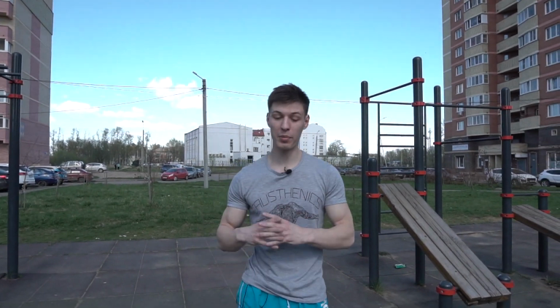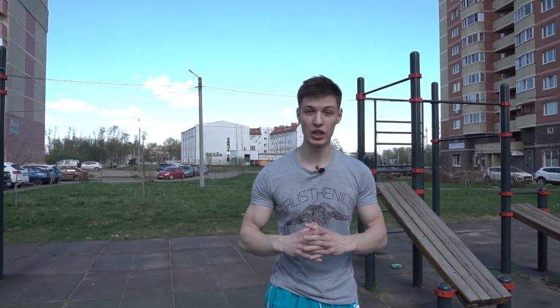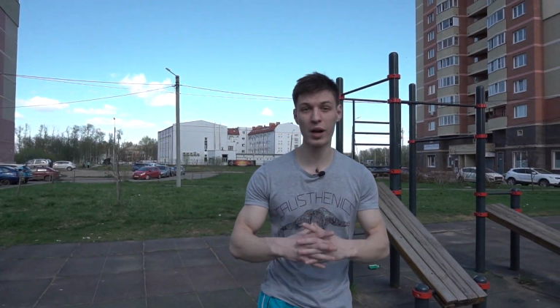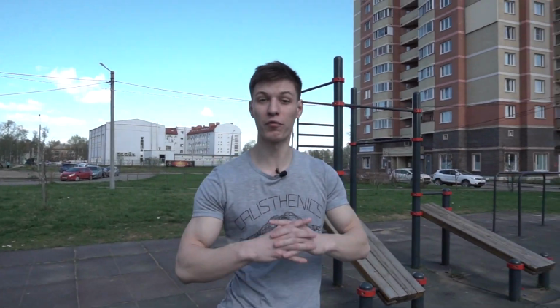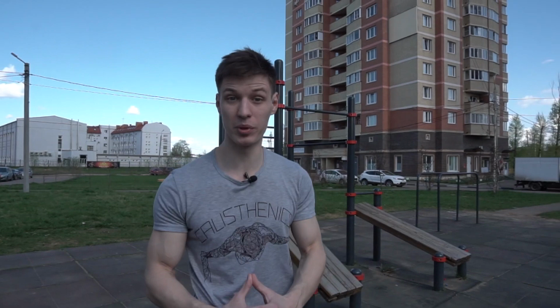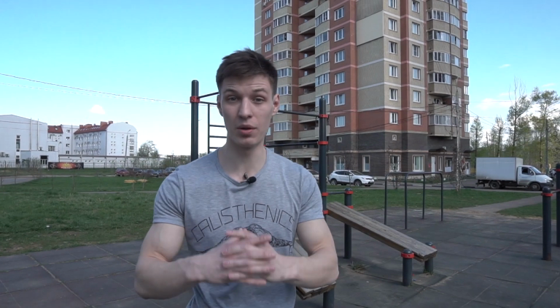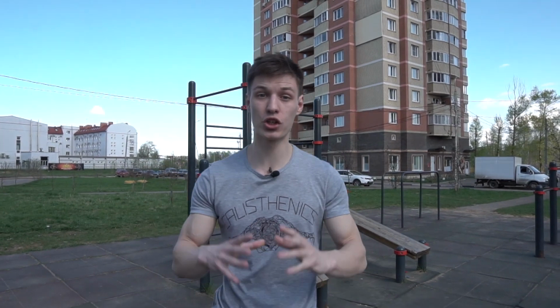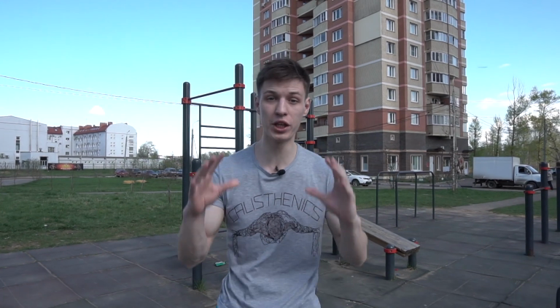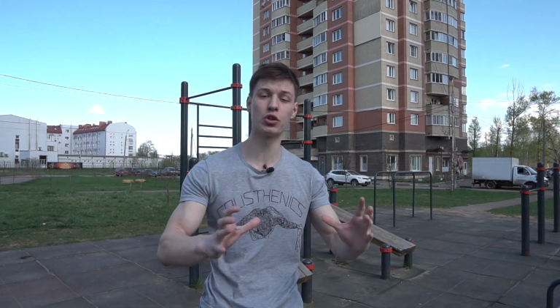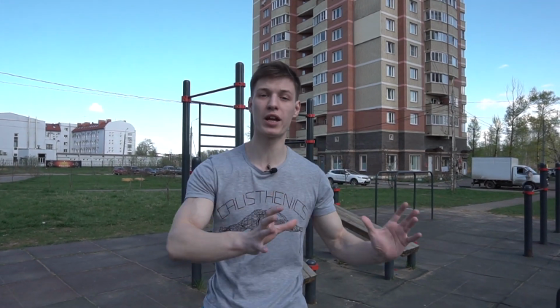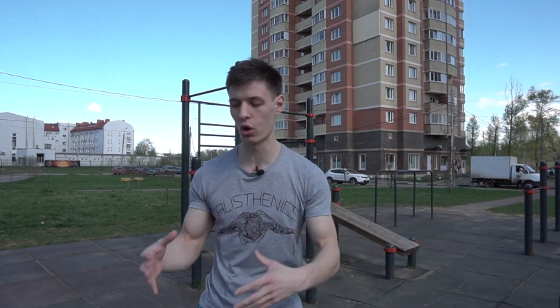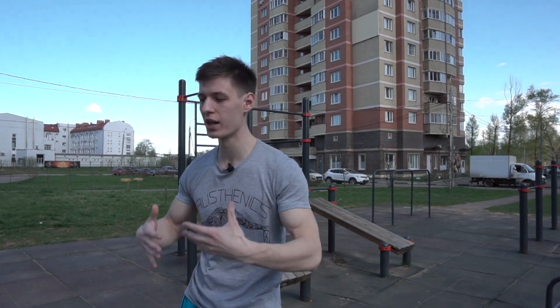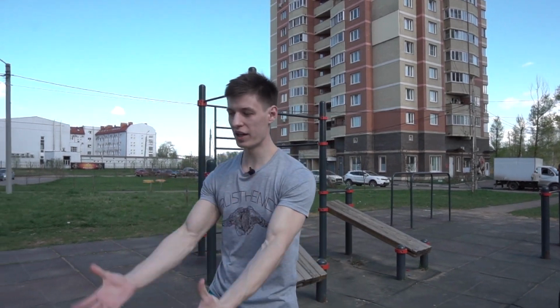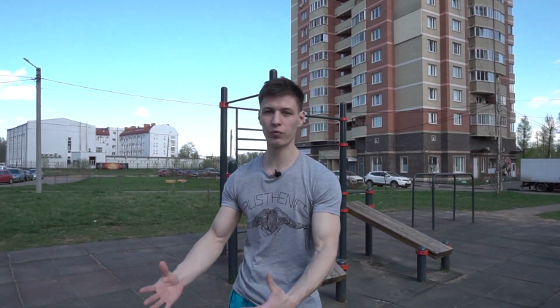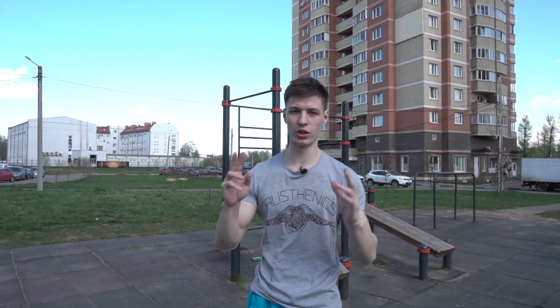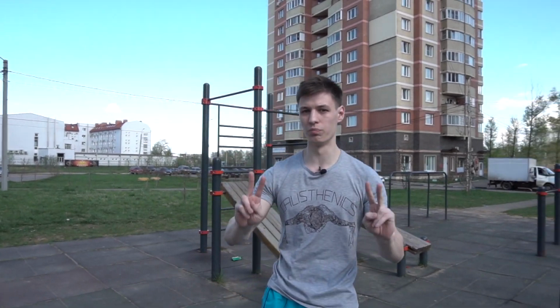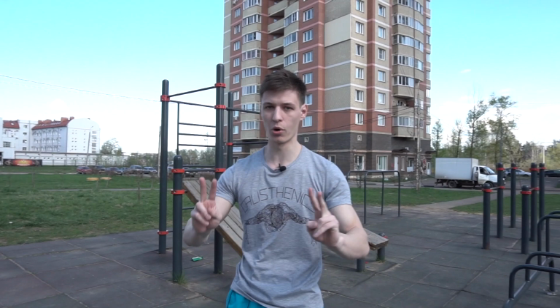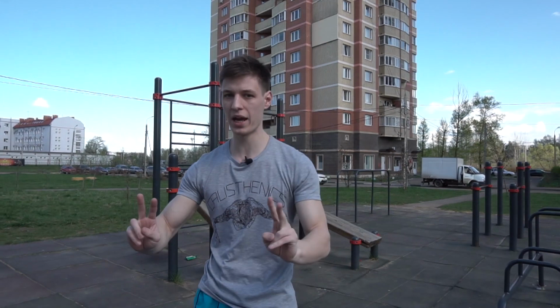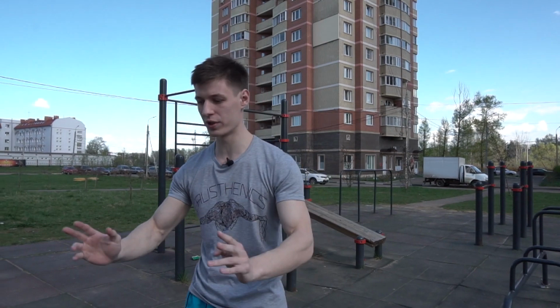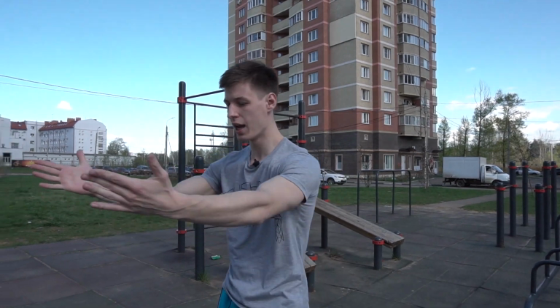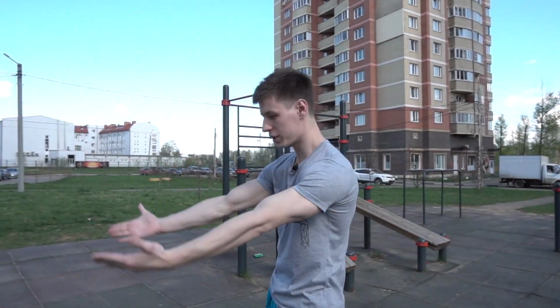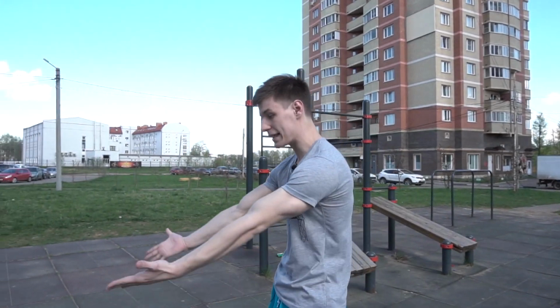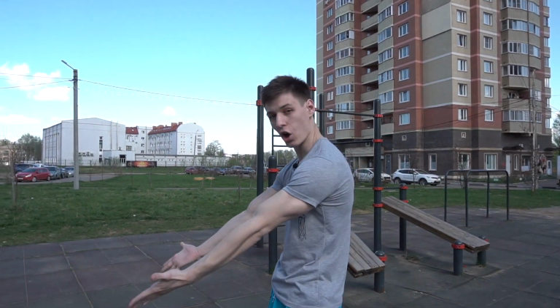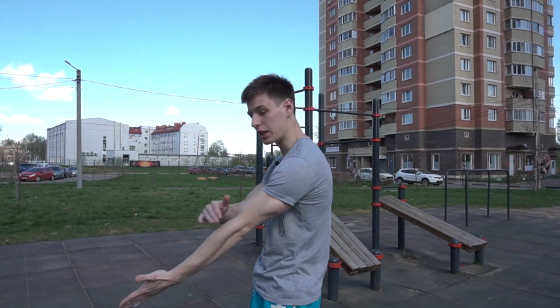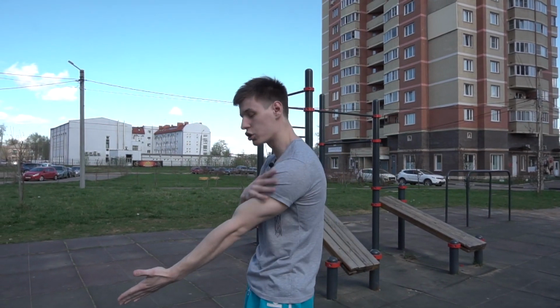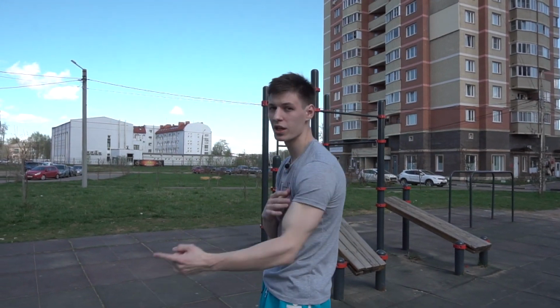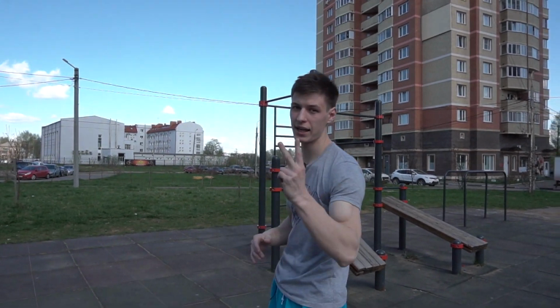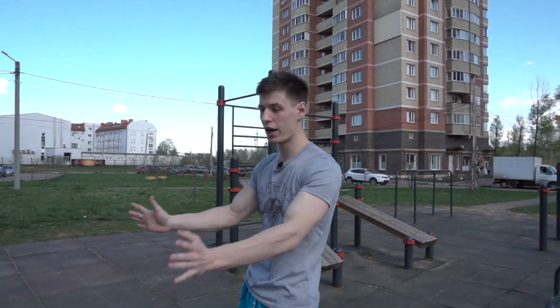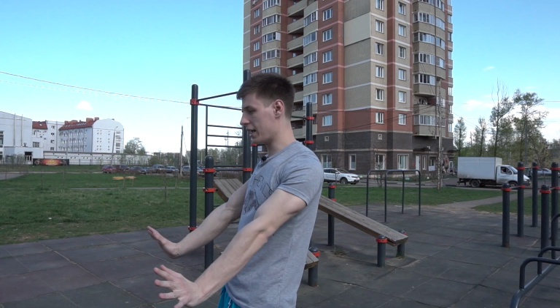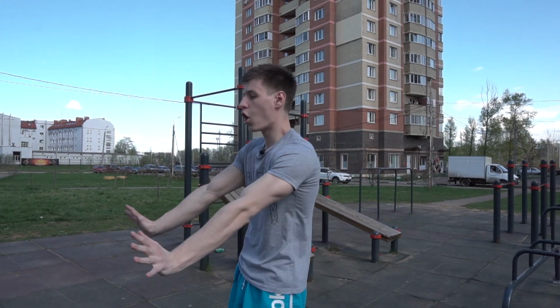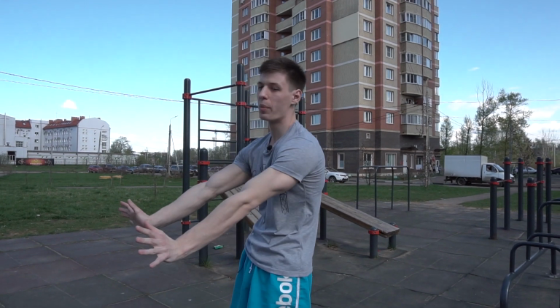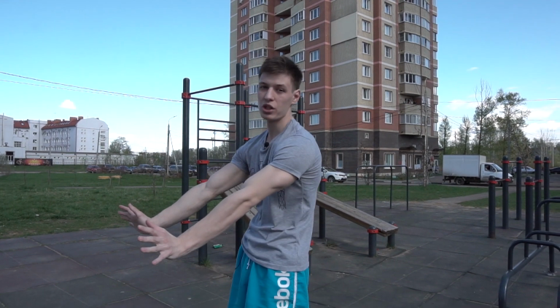What about flexibility in planche? So here we should separate planche into two important main moves. Firstly, it's the angle holding in your shoulders. The second one is hollow body position.